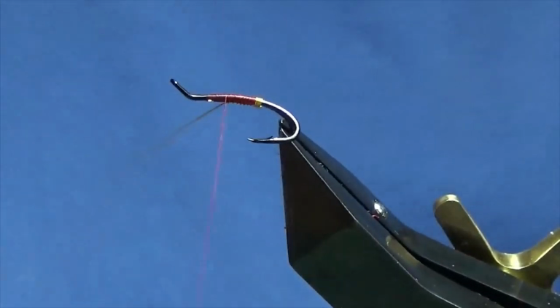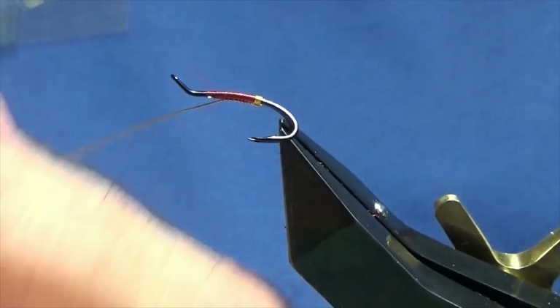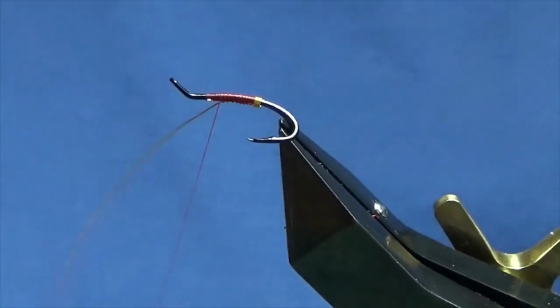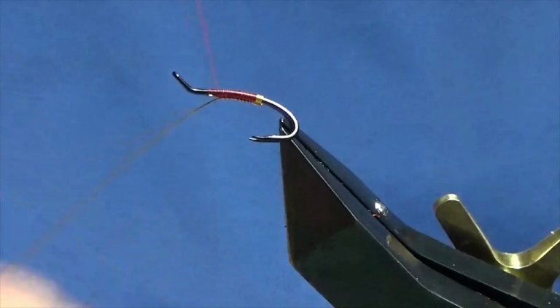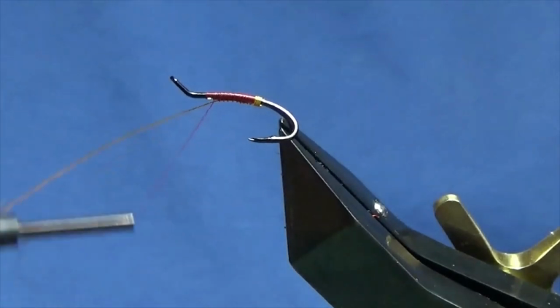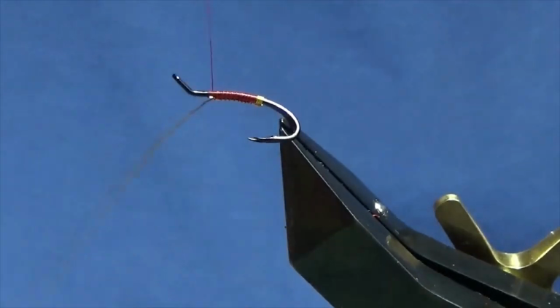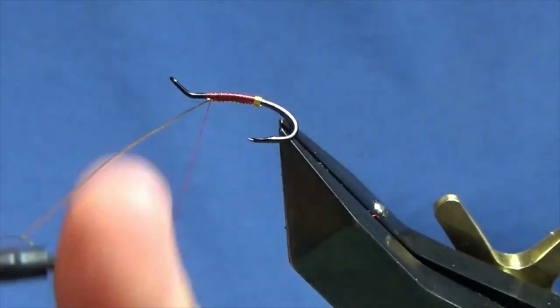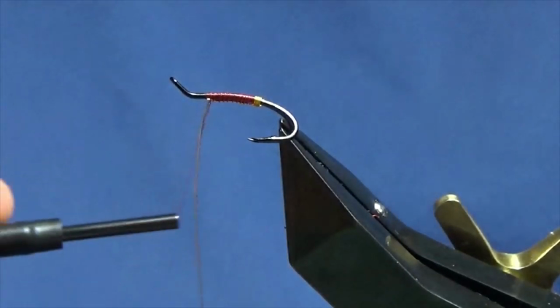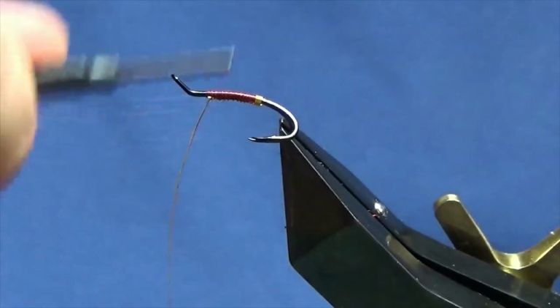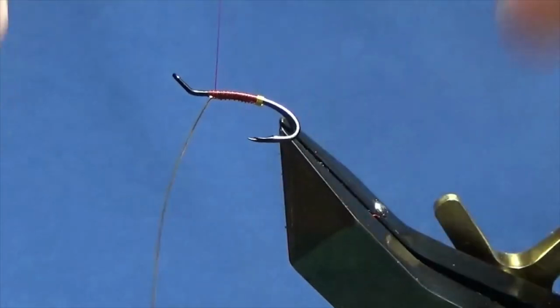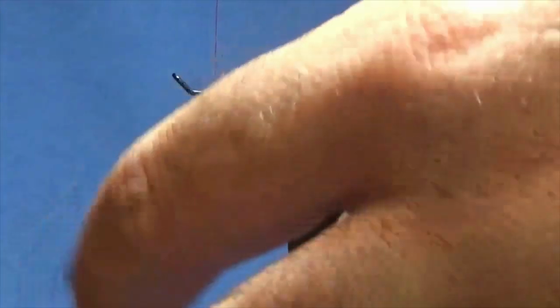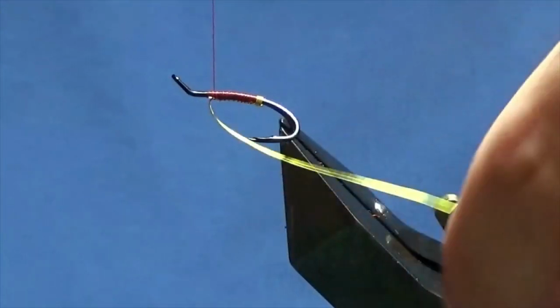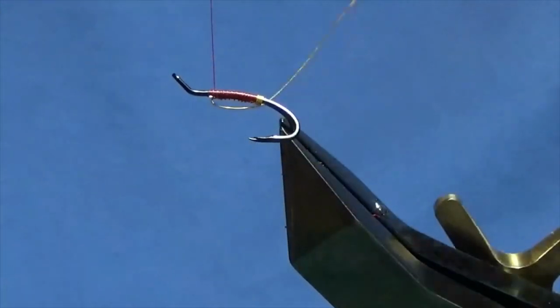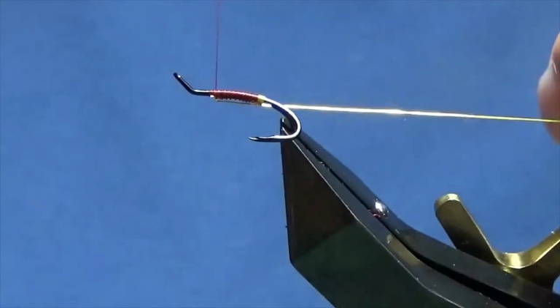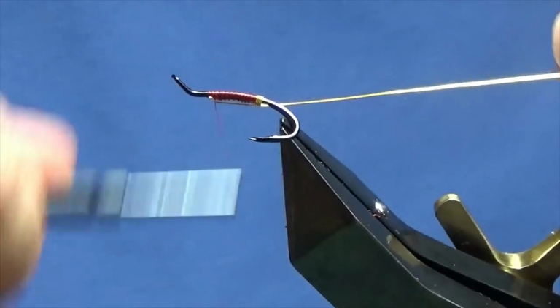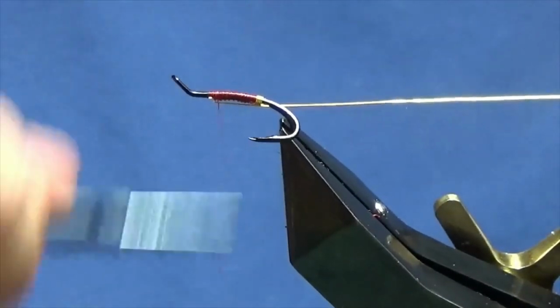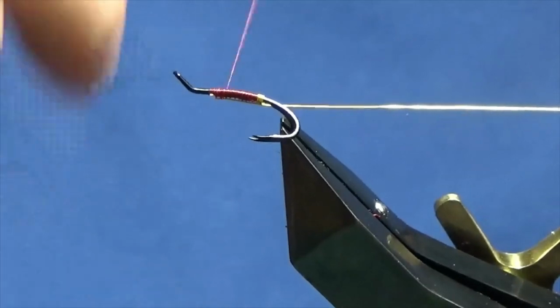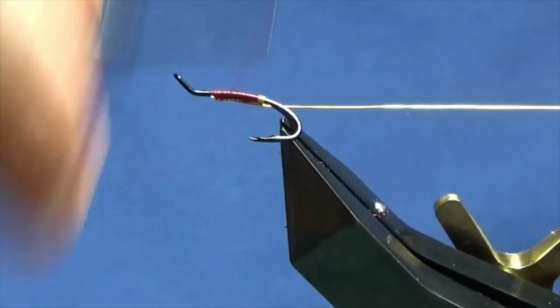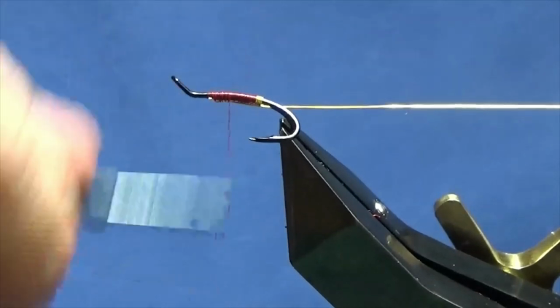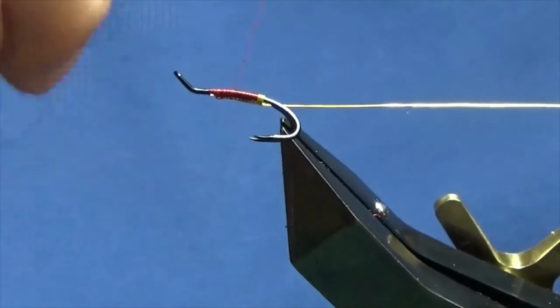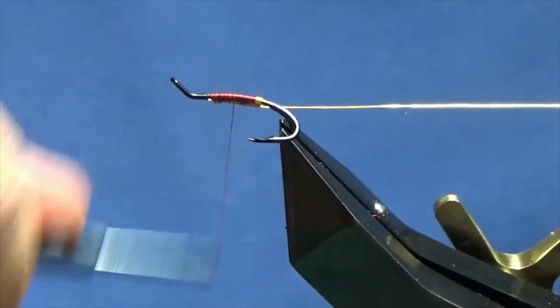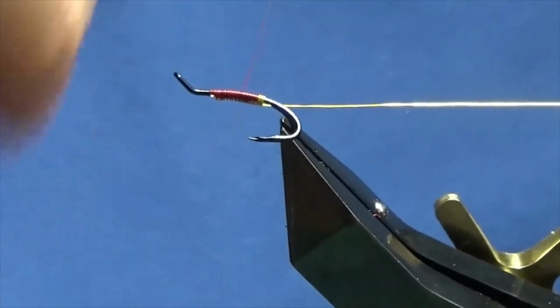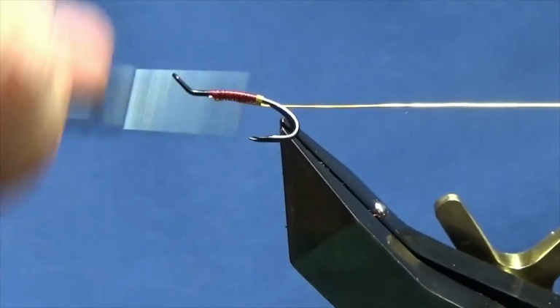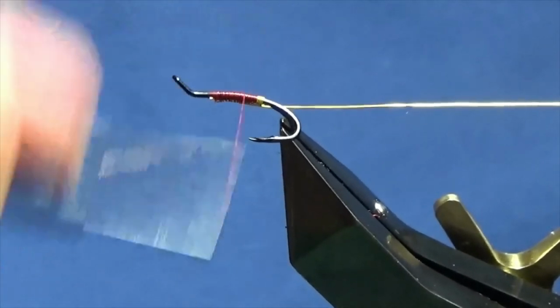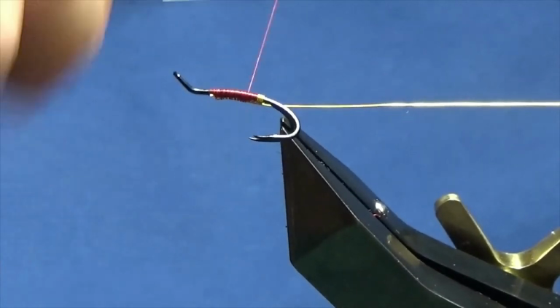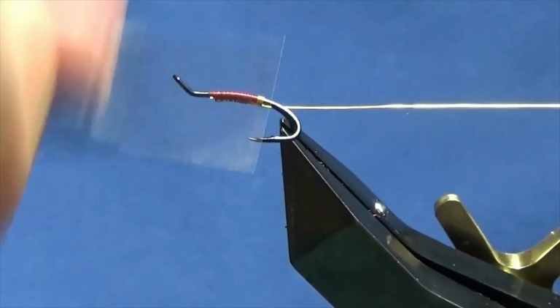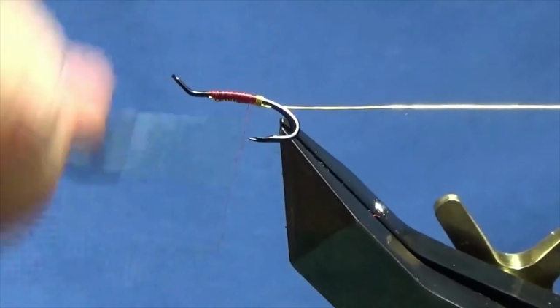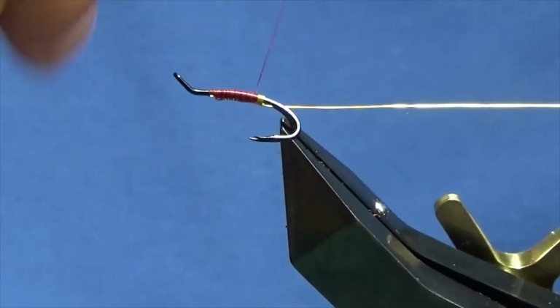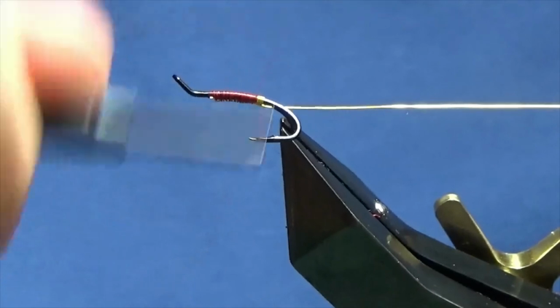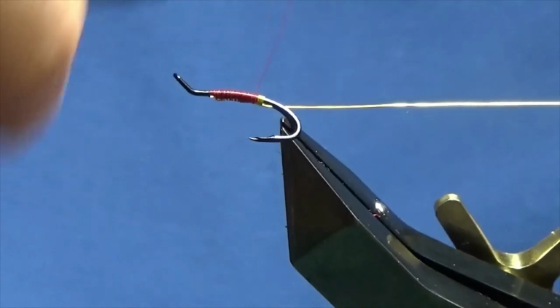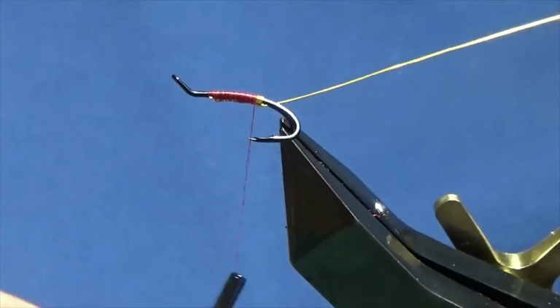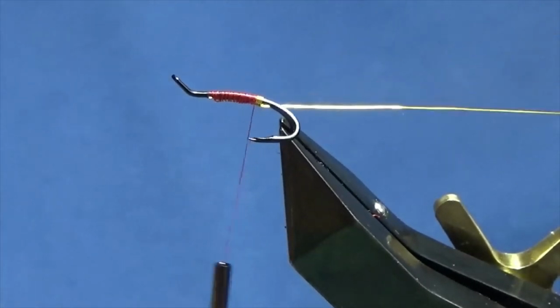Run this up, just taking open turns of the thread to the length of the body. I'm going to fold the wire back and run the thread back down, tied up against the tag.